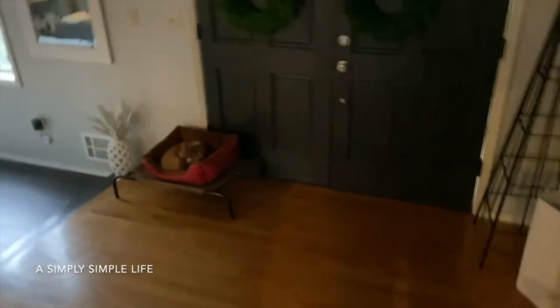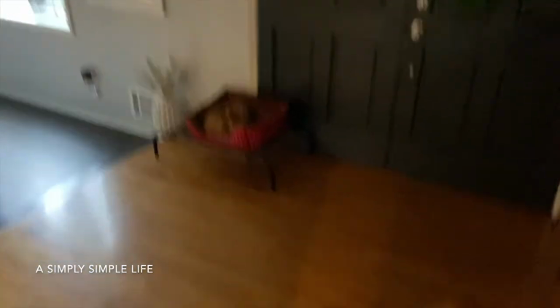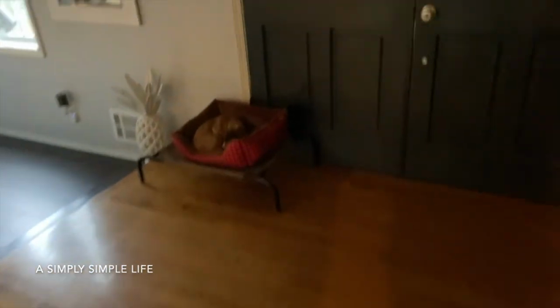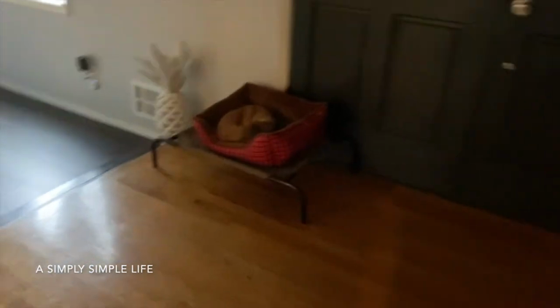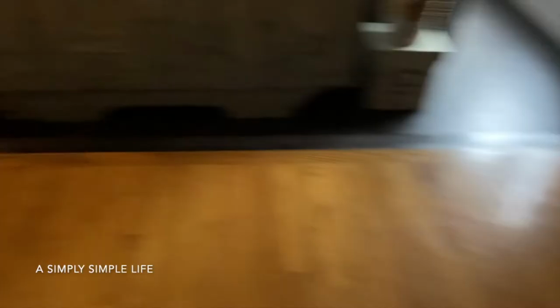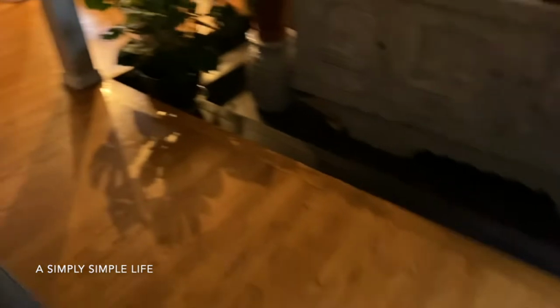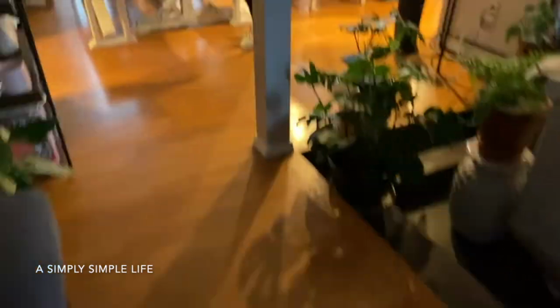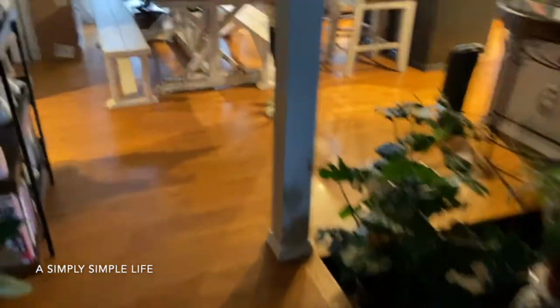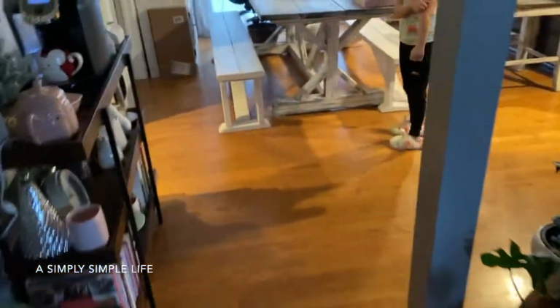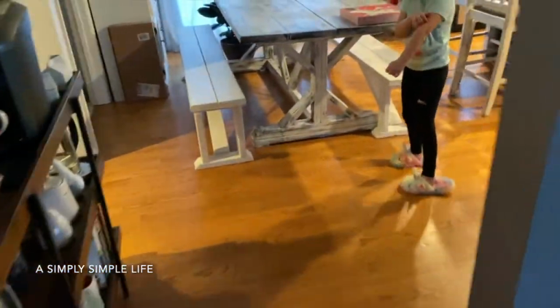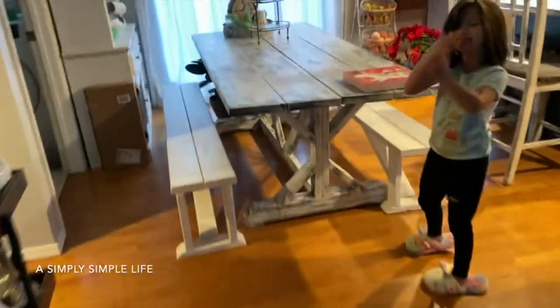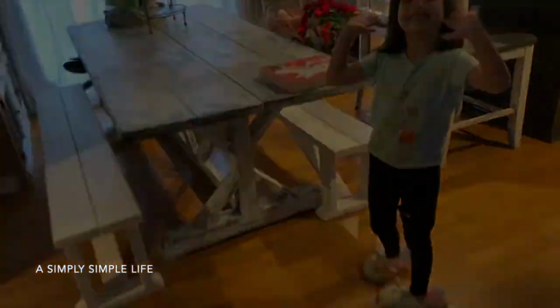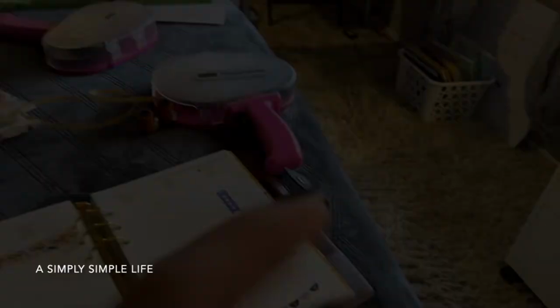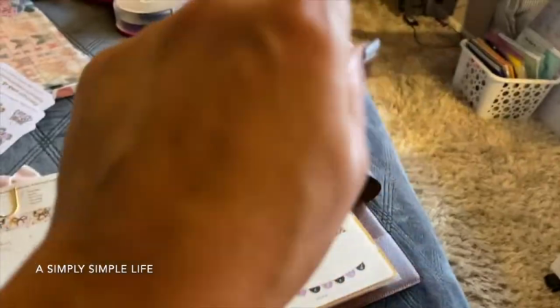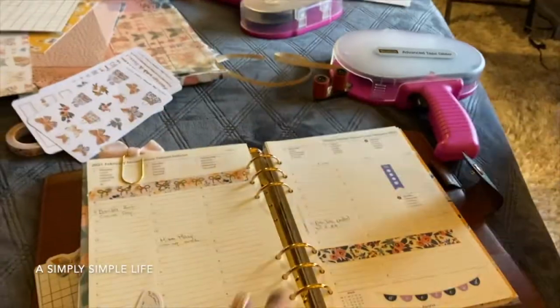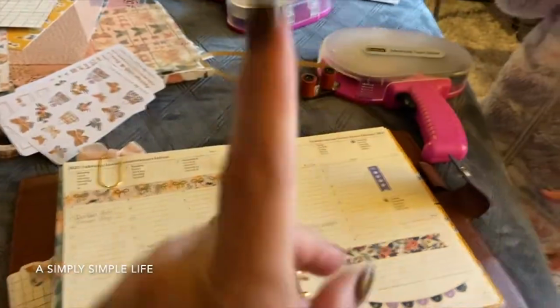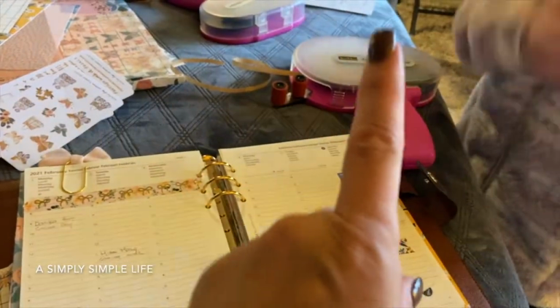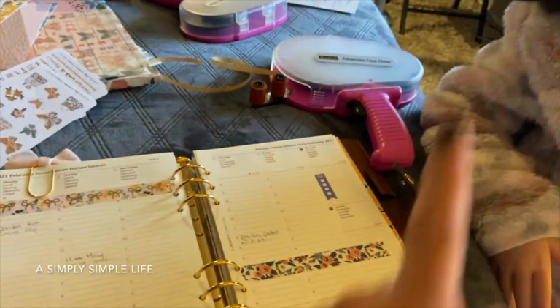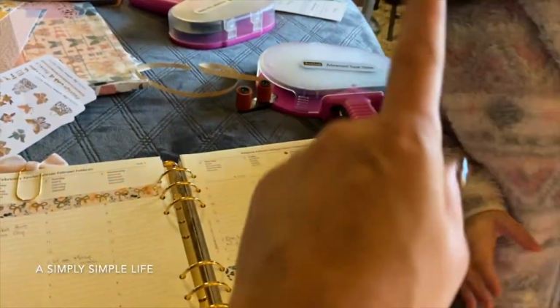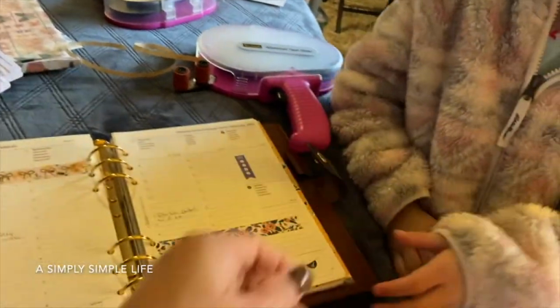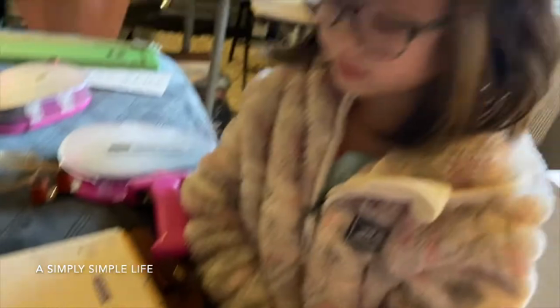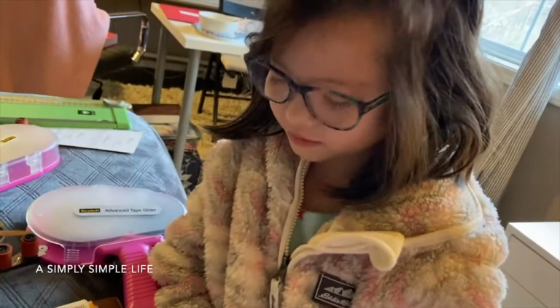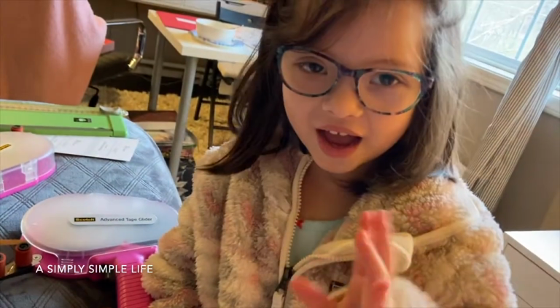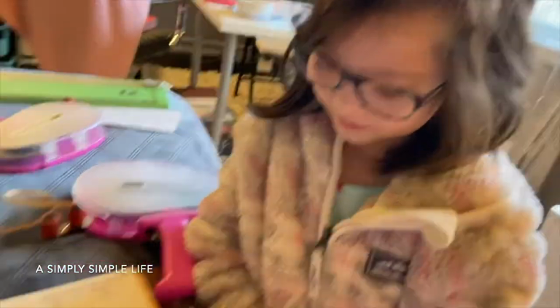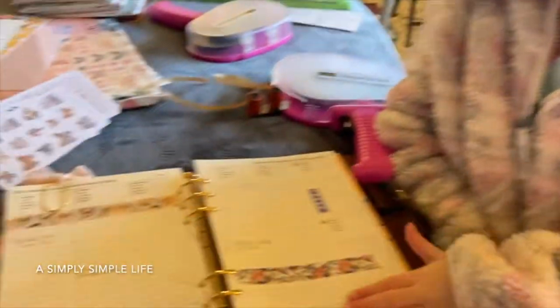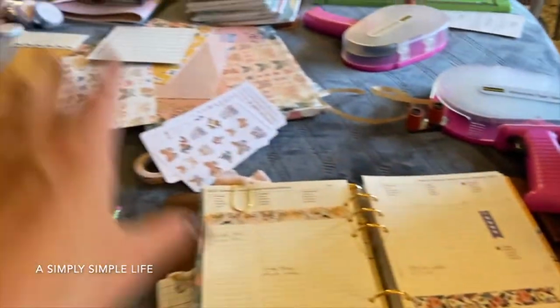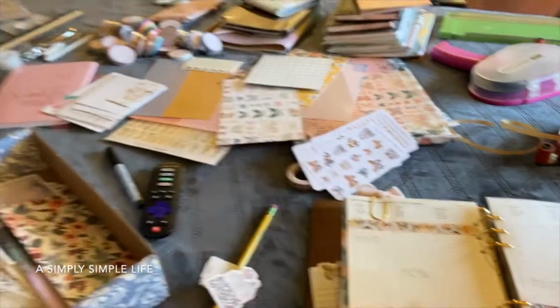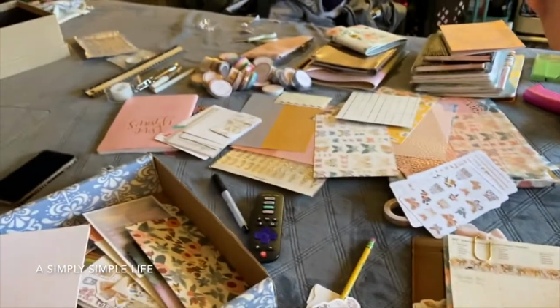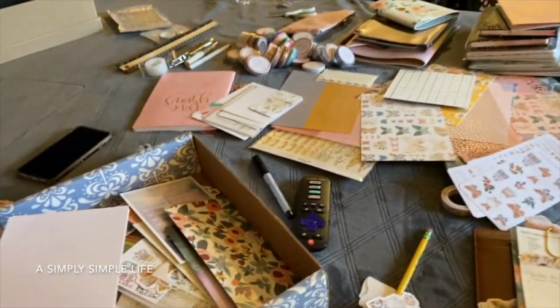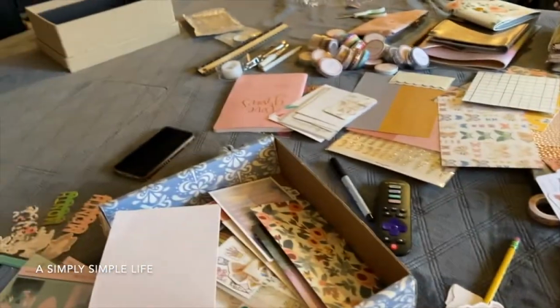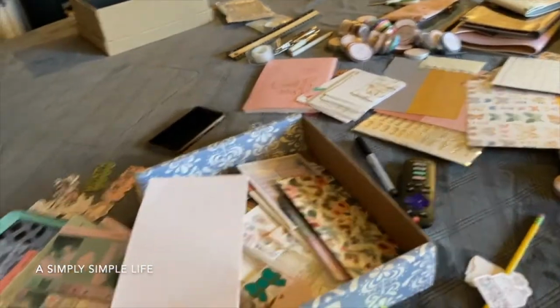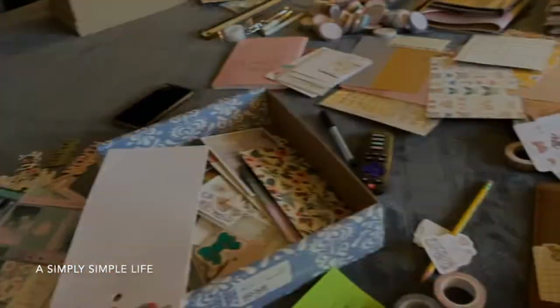Good morning, aloha friends! Danica is doing Zoom by my desk. I'm just here with my mess.